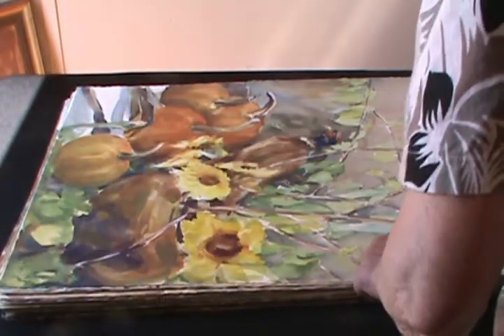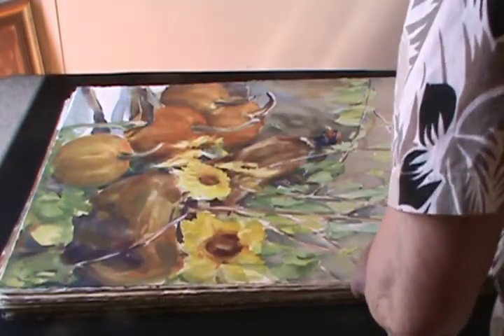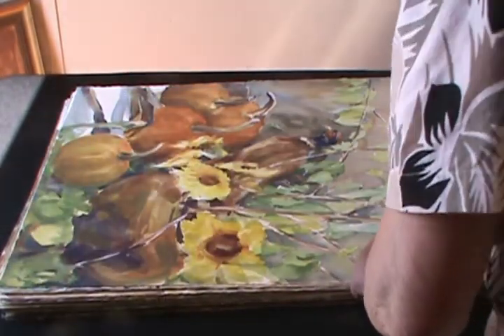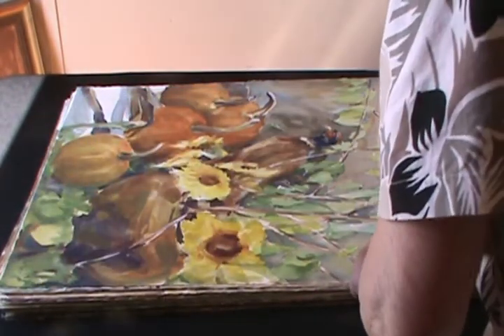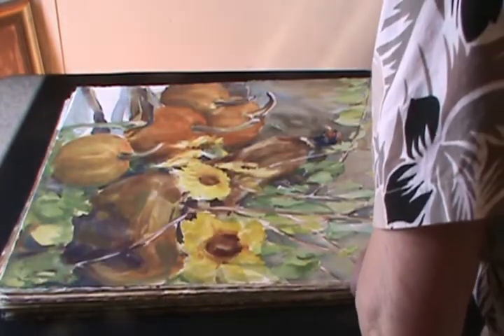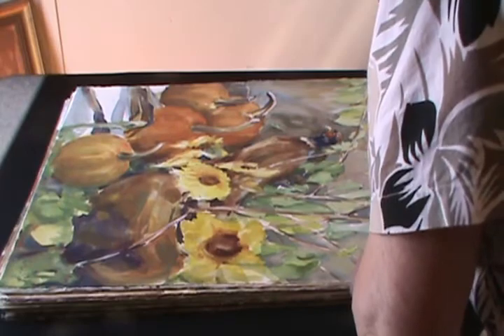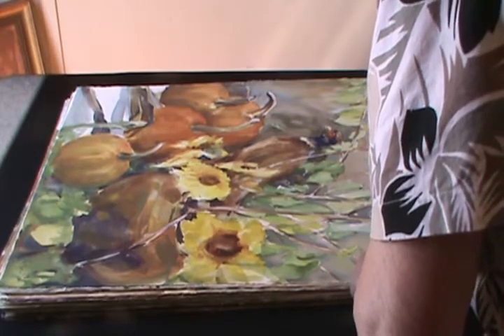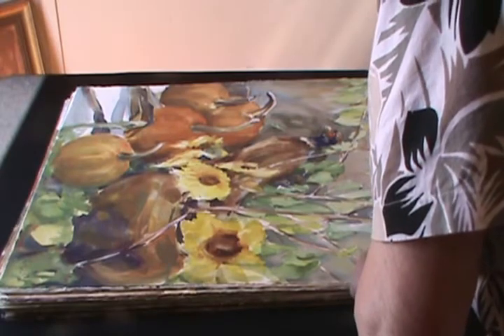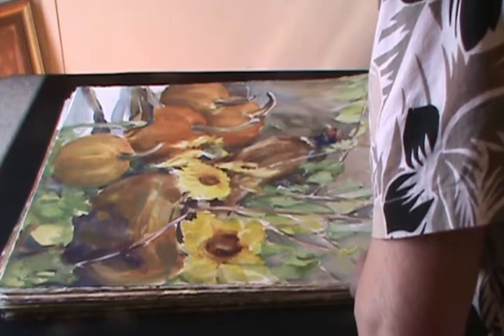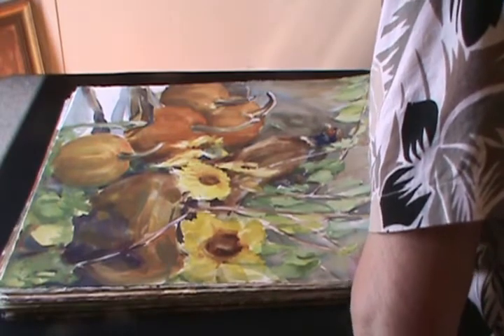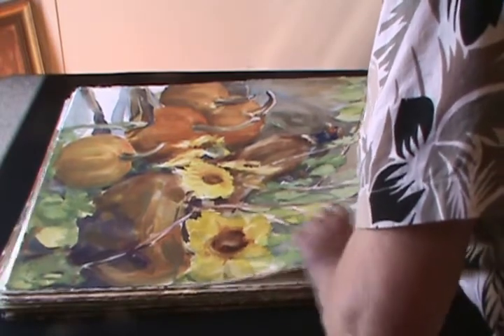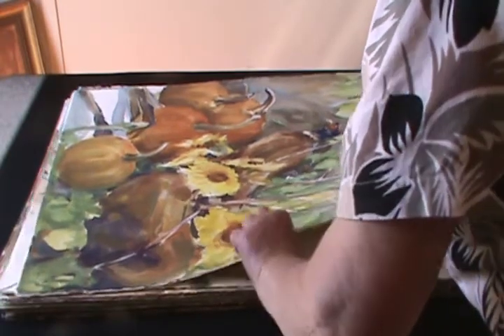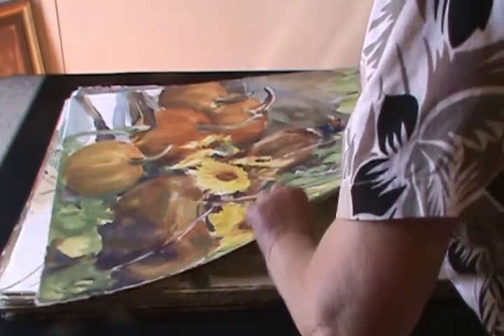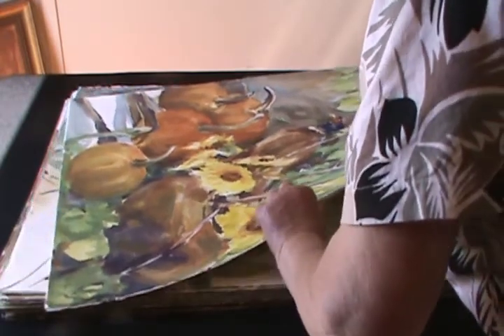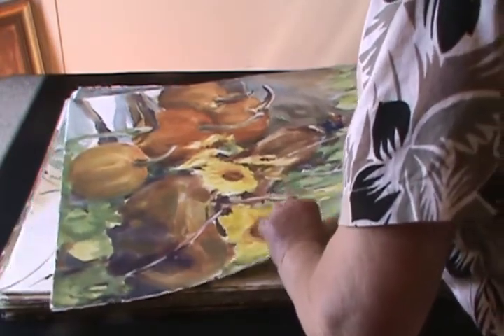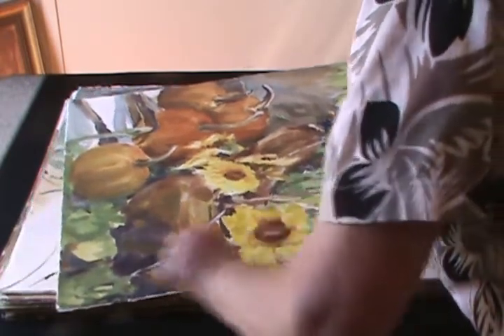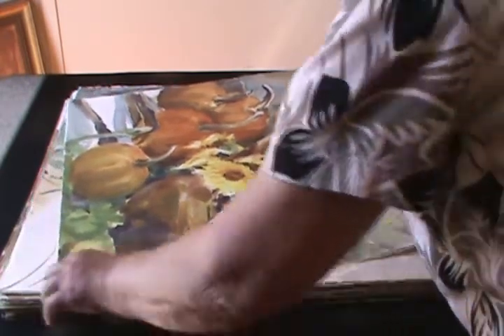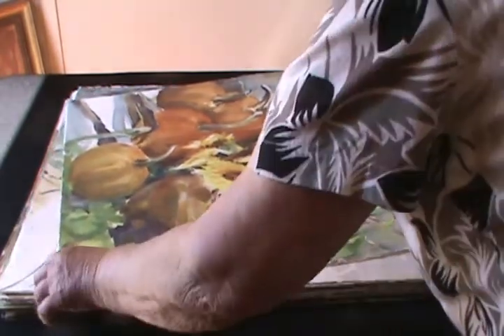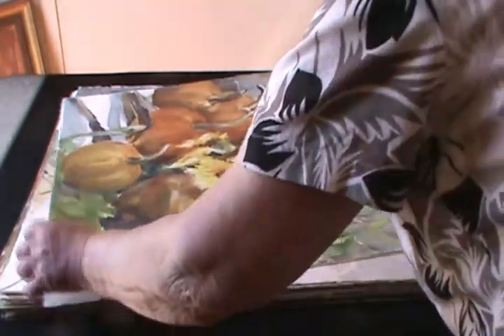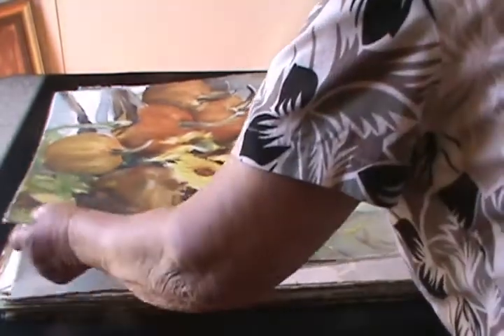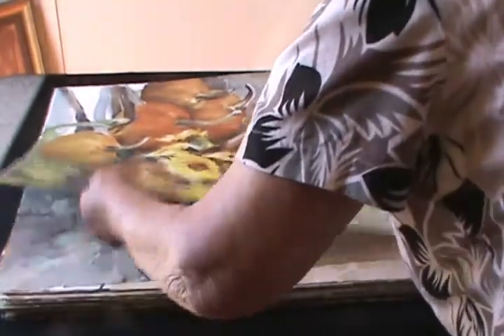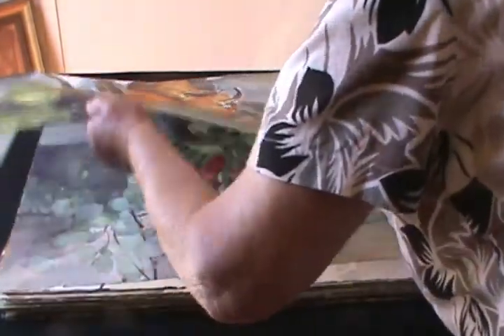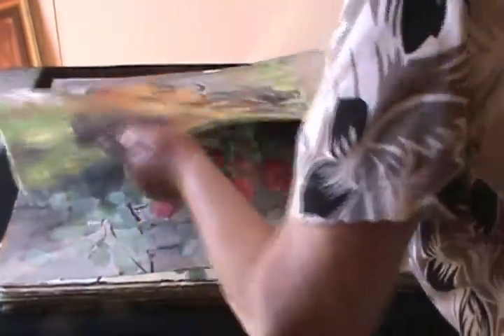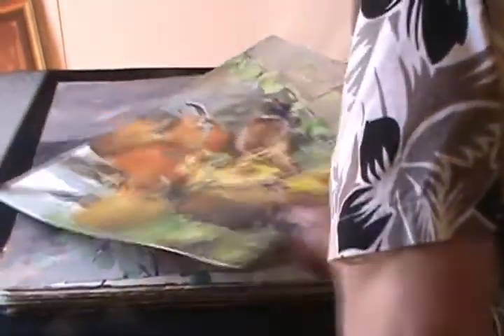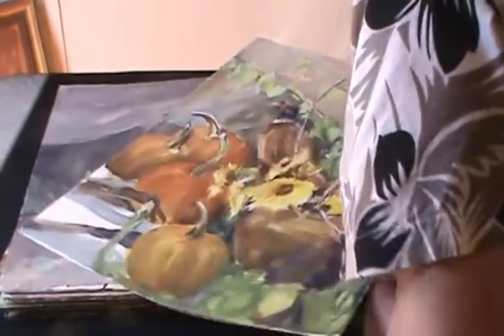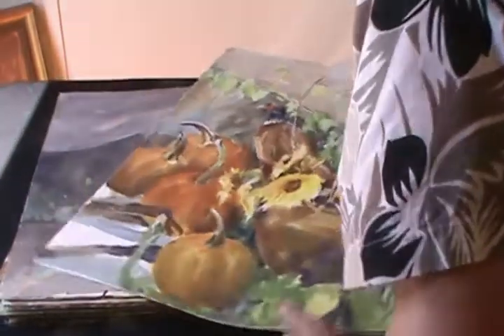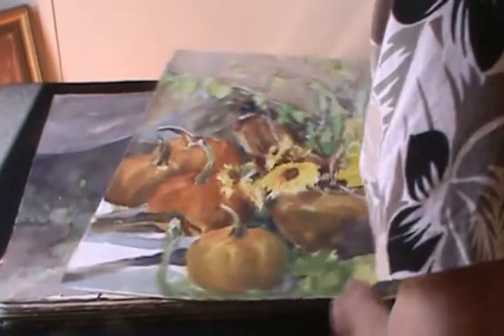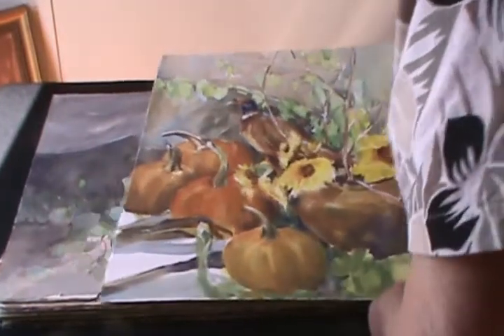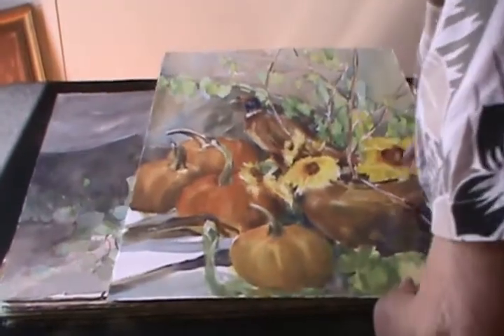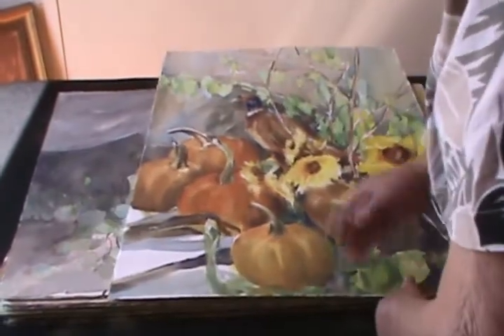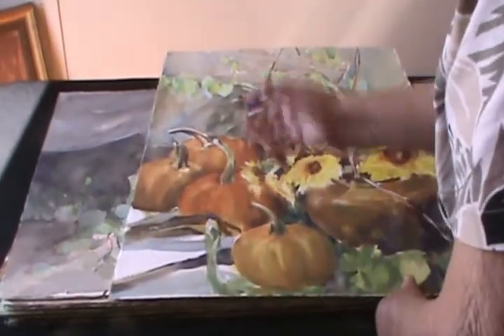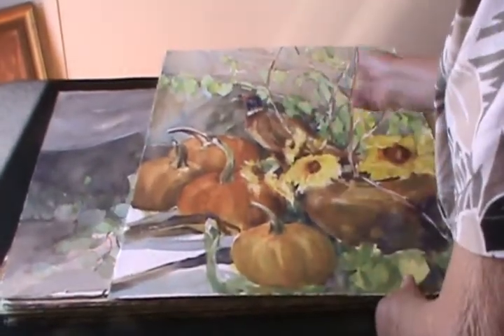And now we have the pheasant. I think this one's quite expensive — the pheasant with the pumpkins.